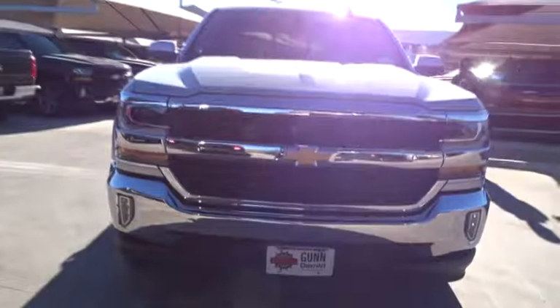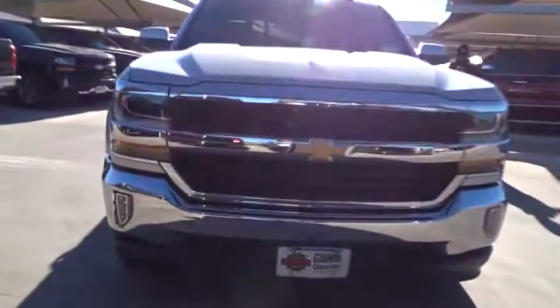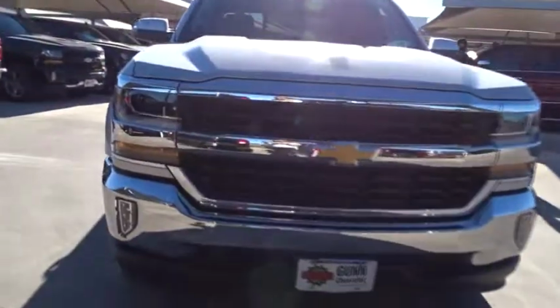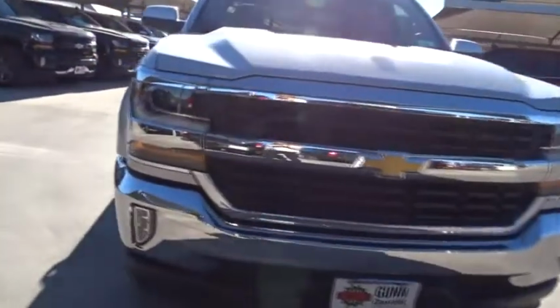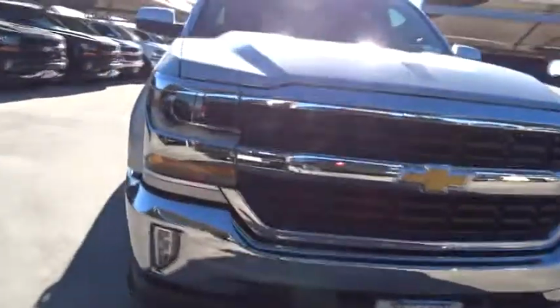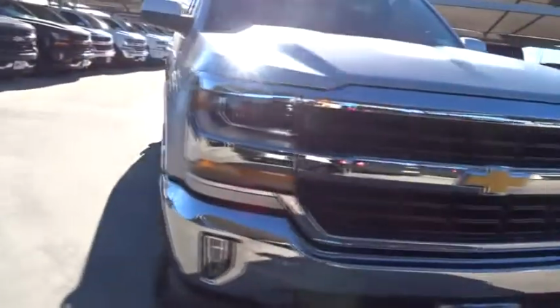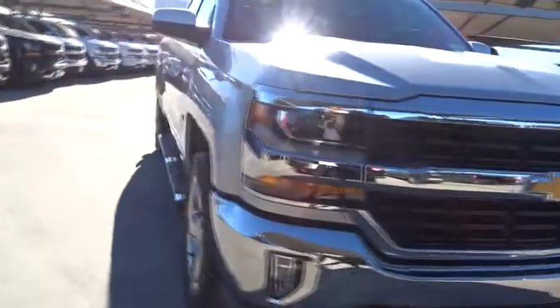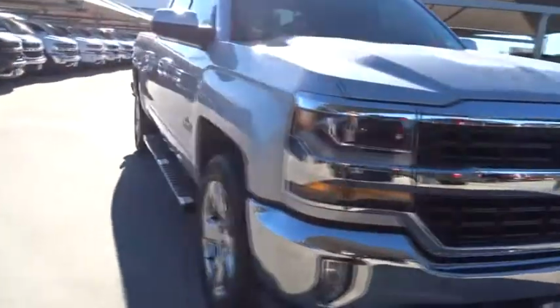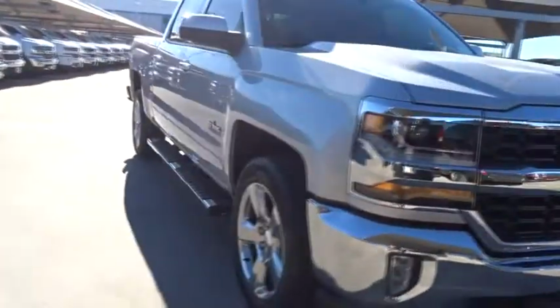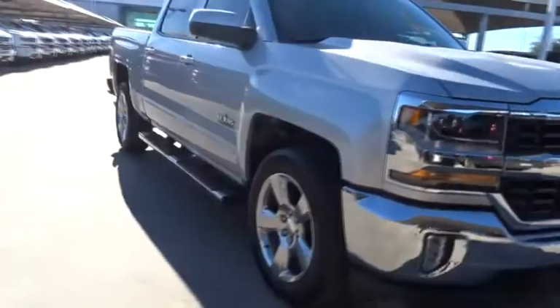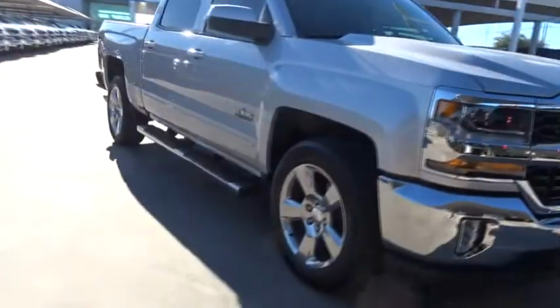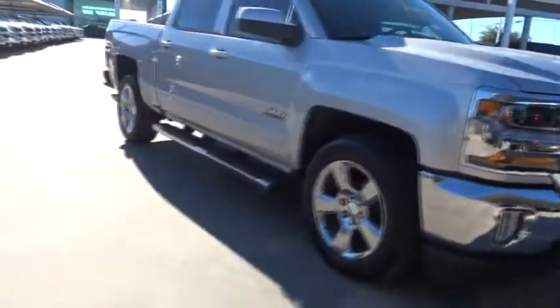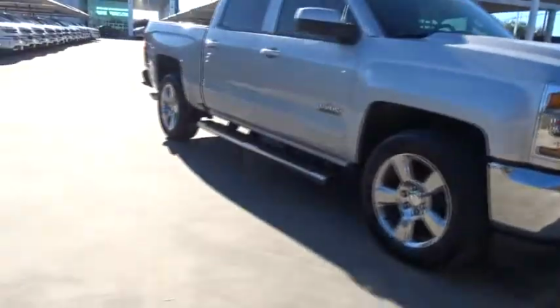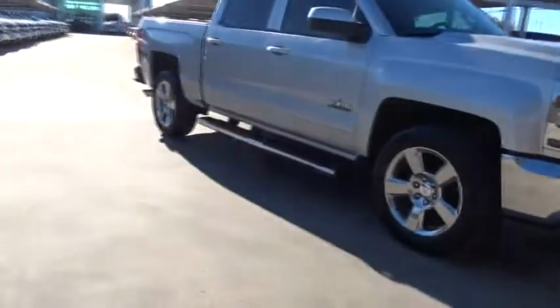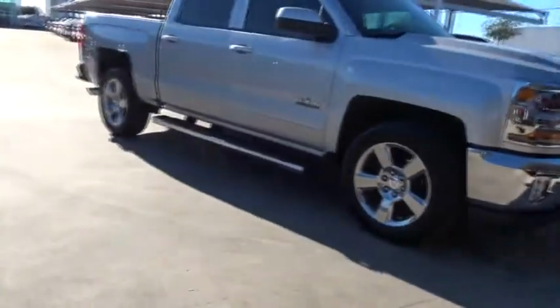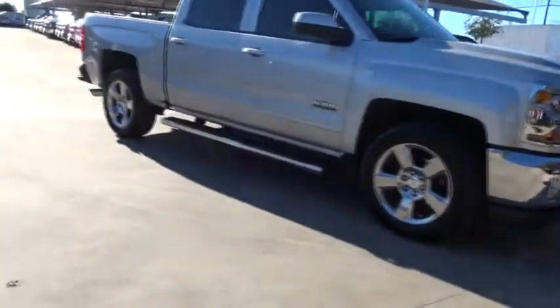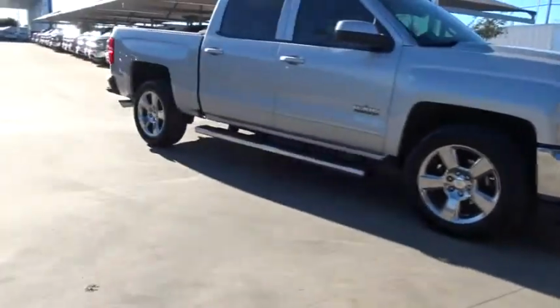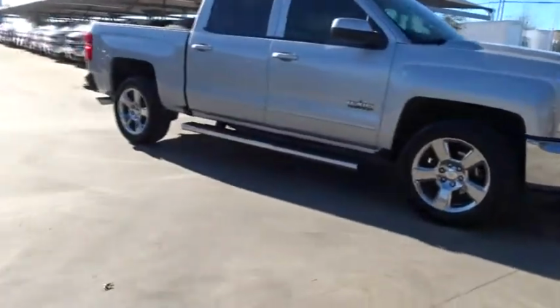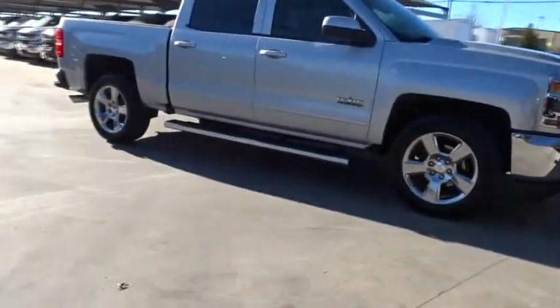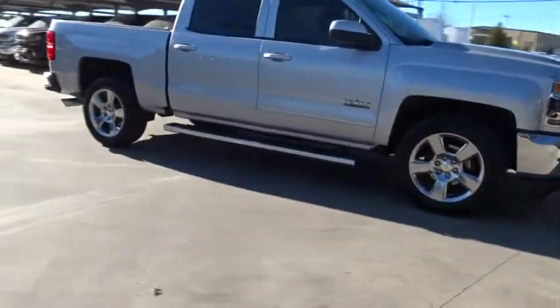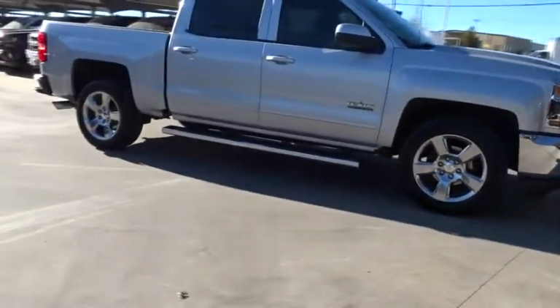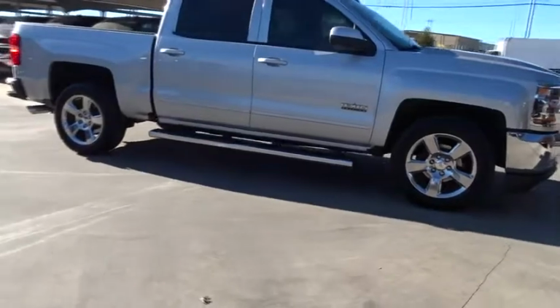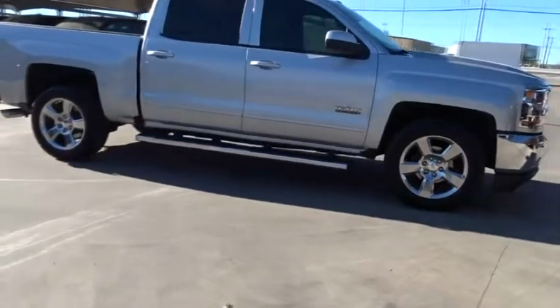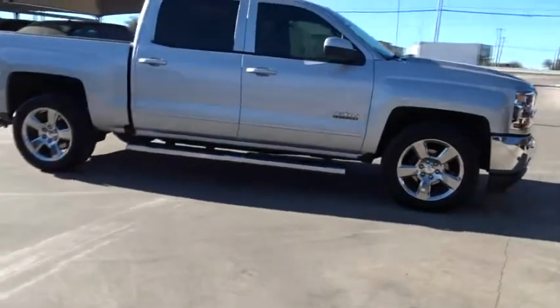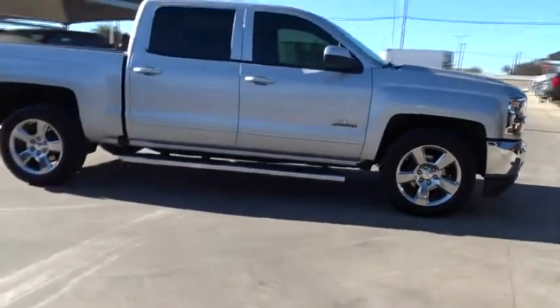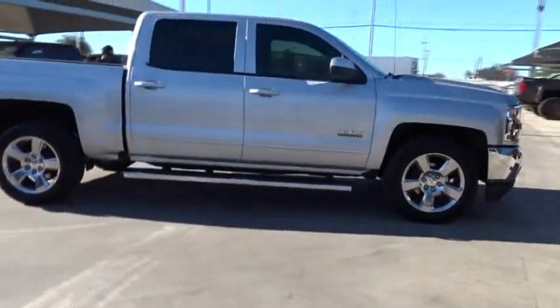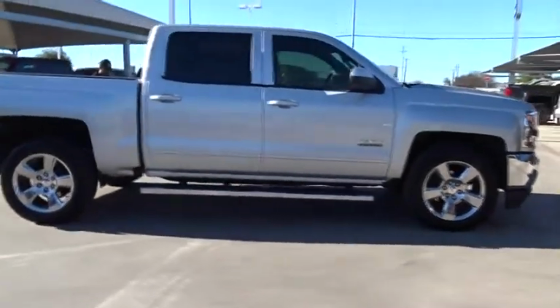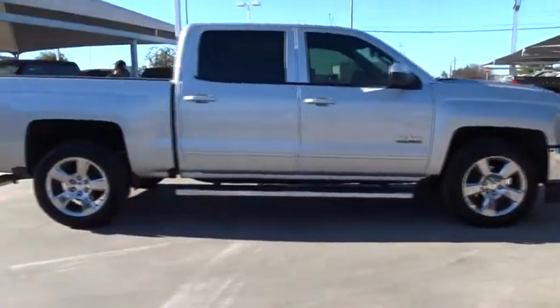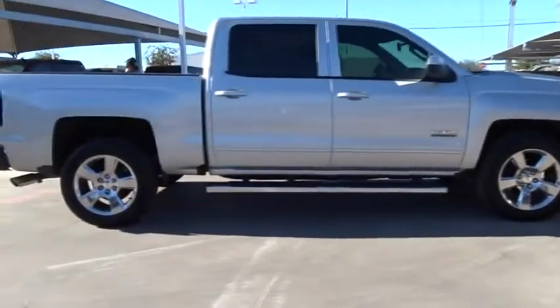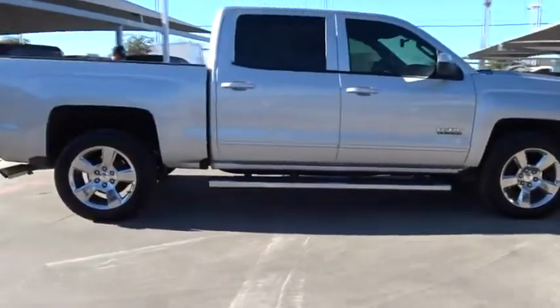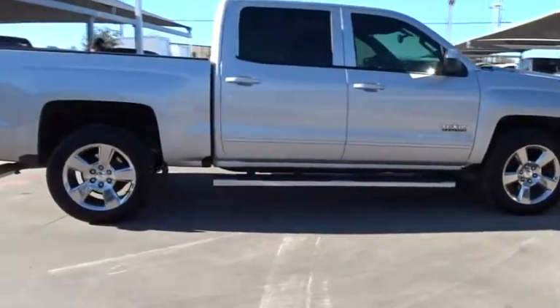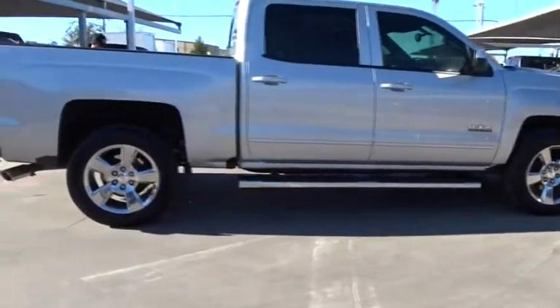The 2017 Chevrolet Silverado 1500. The Chevy Silverado 1500. Here are some of this vehicle's great options.